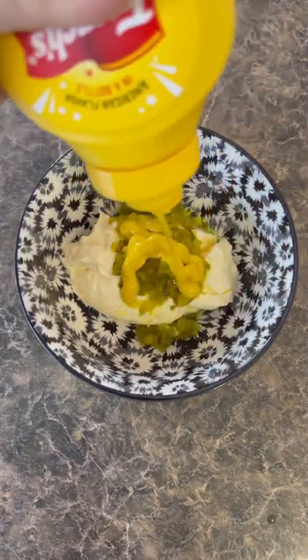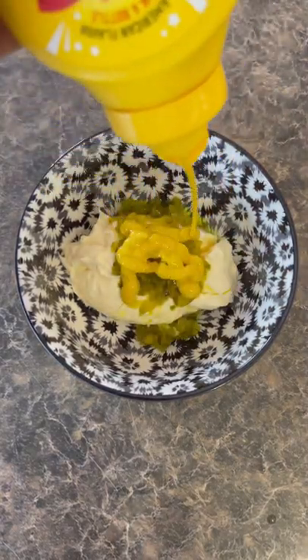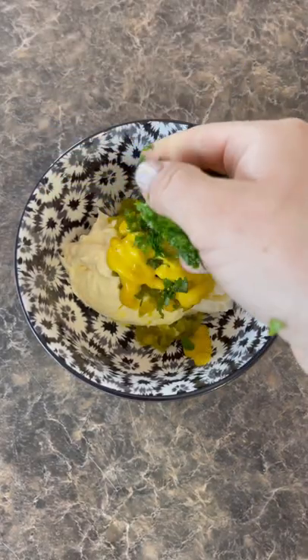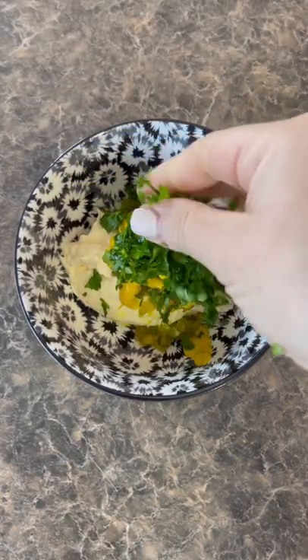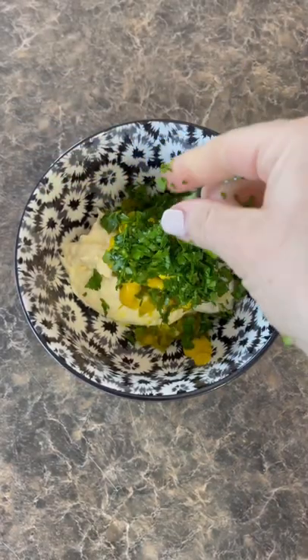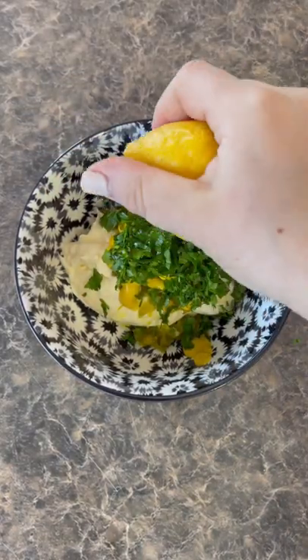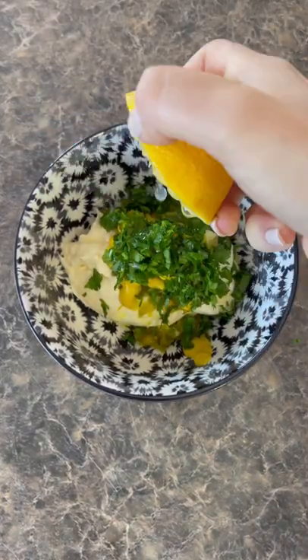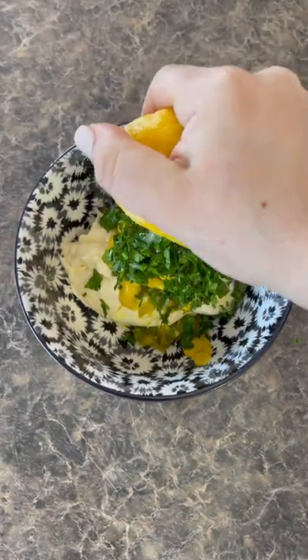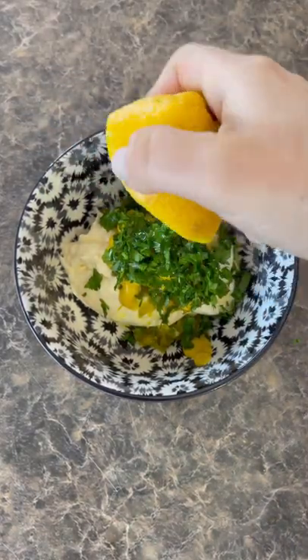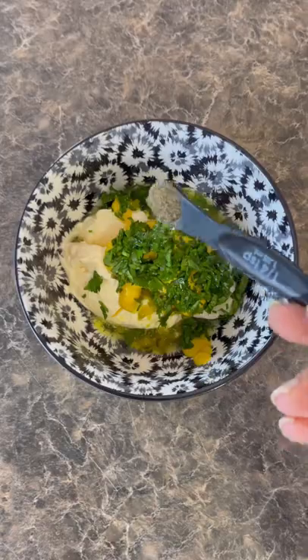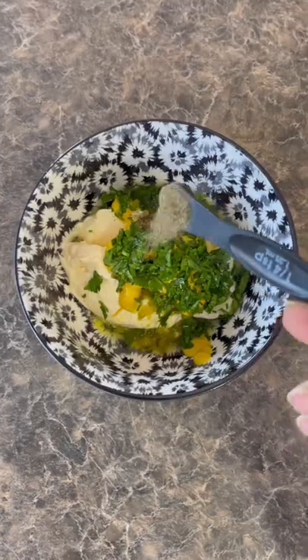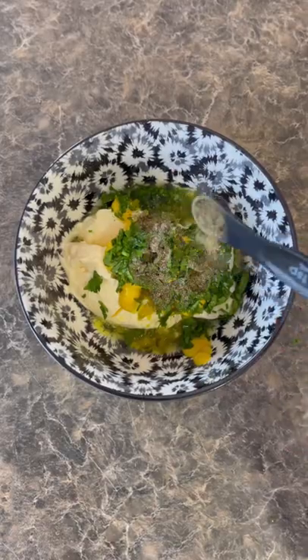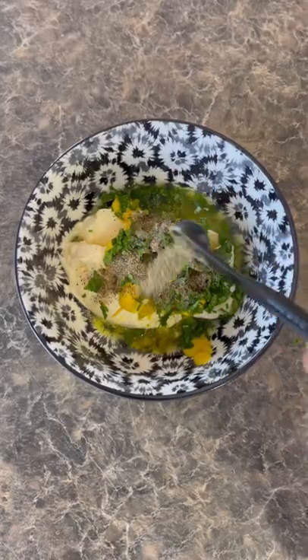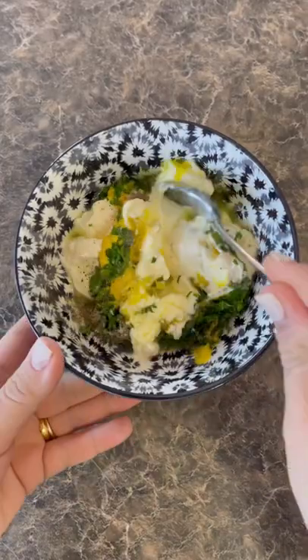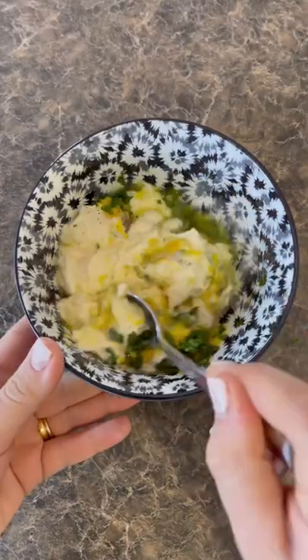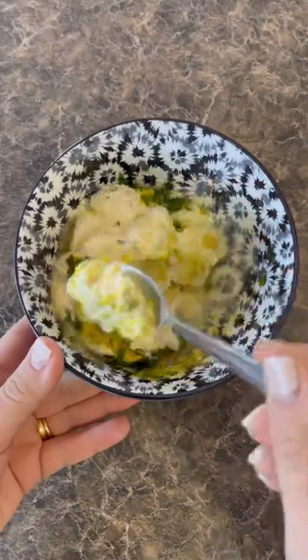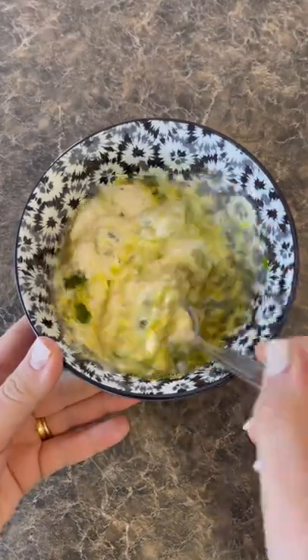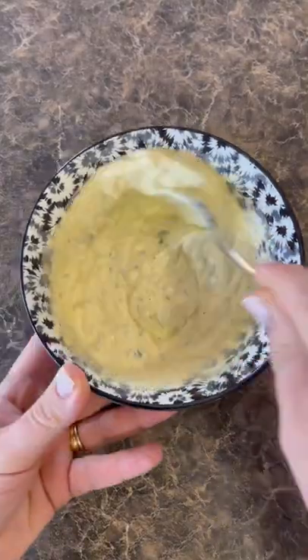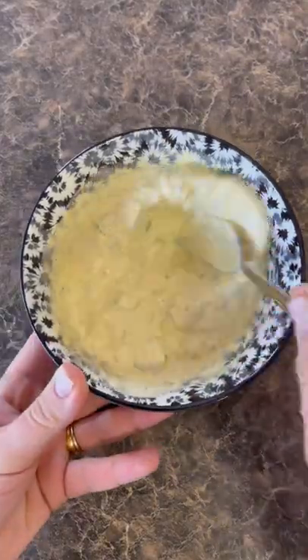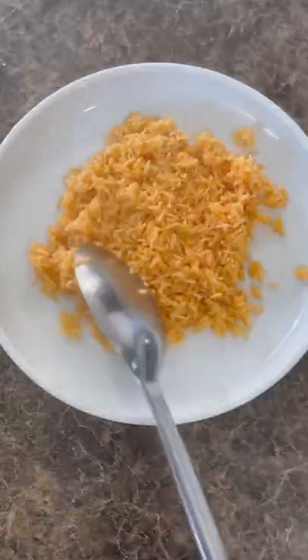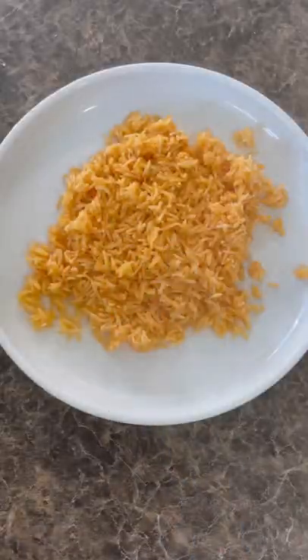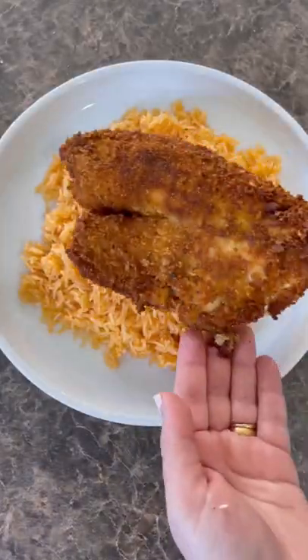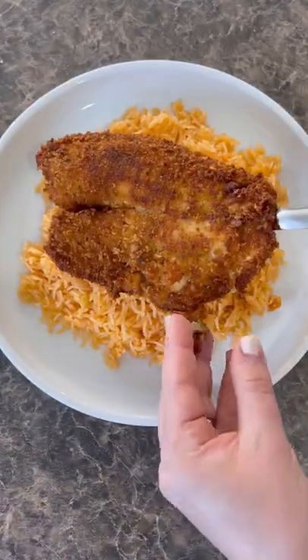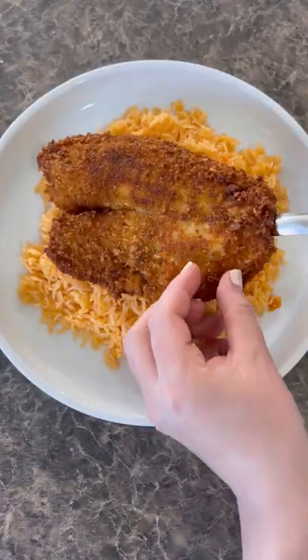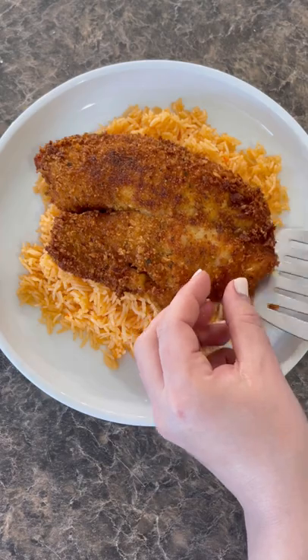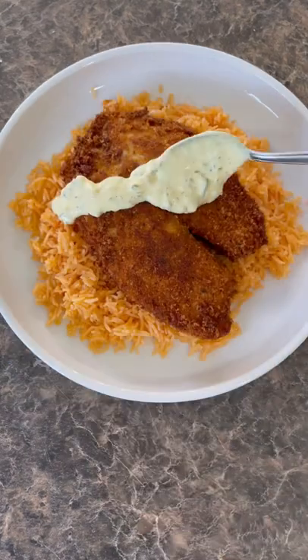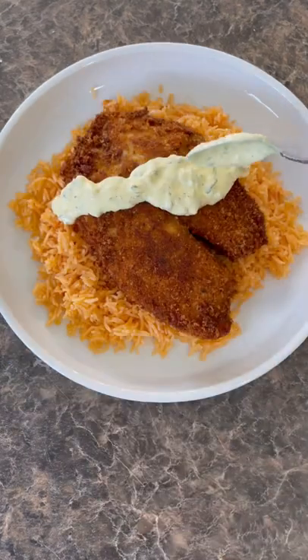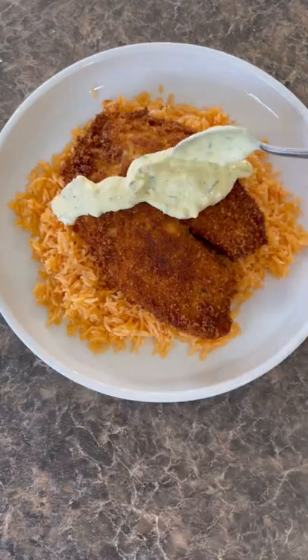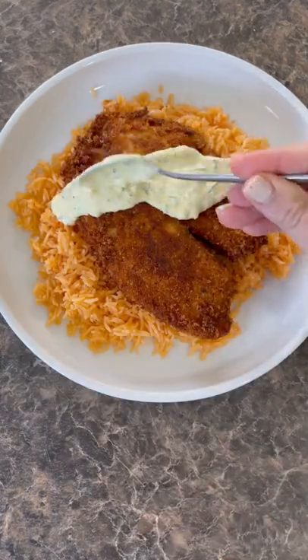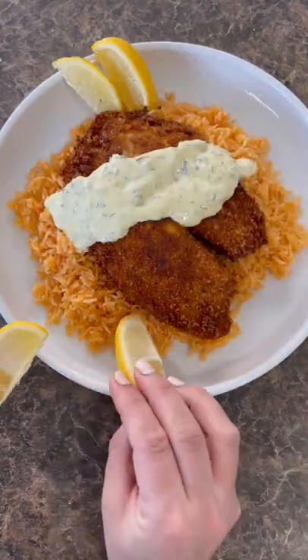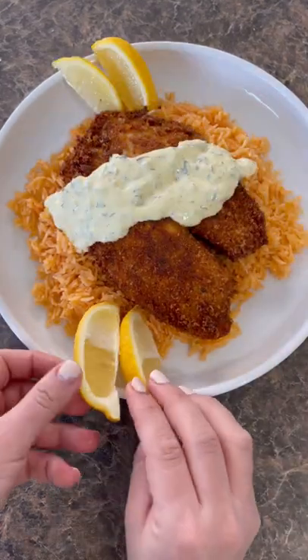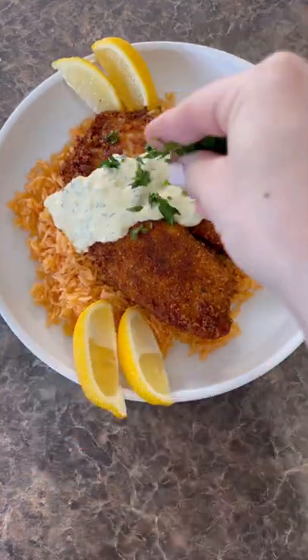I mixed together mayonnaise, relish, mustard, fresh parsley, the juice of half a lemon, and black pepper, and gave it a good mix. Once everything was done, I served it over some red rice with some lemon slices on the side and fresh parsley on top.